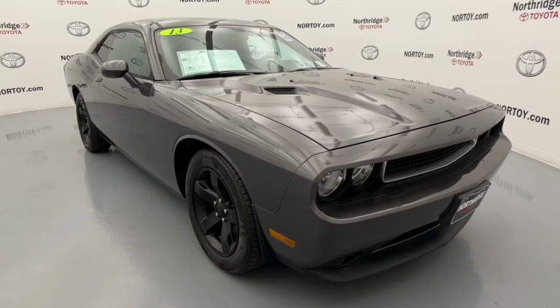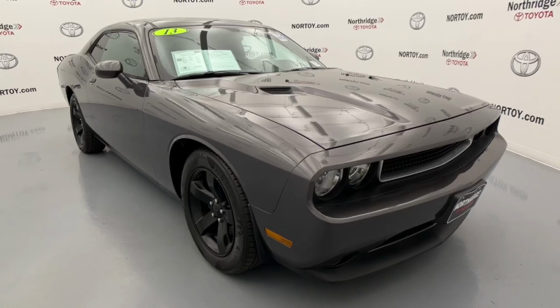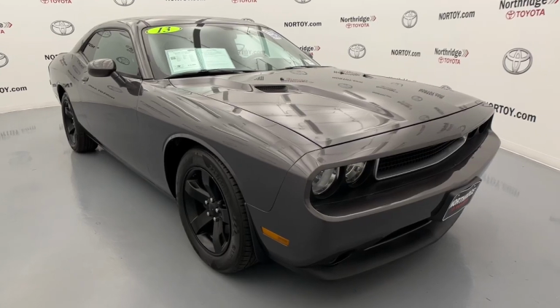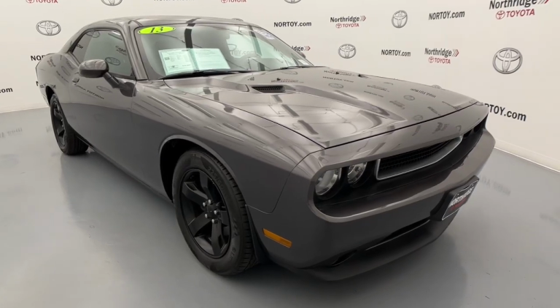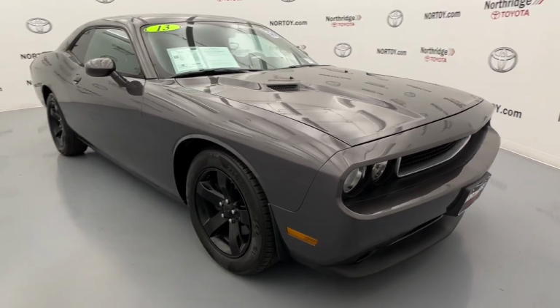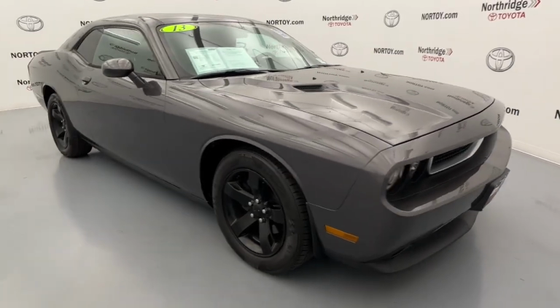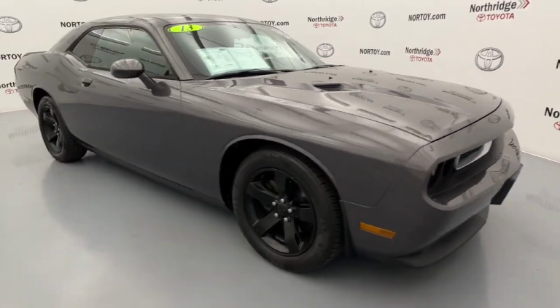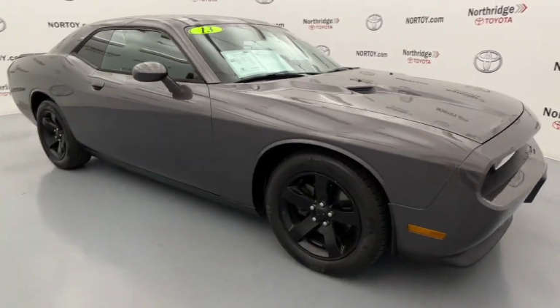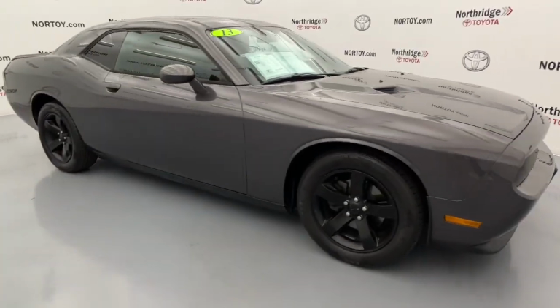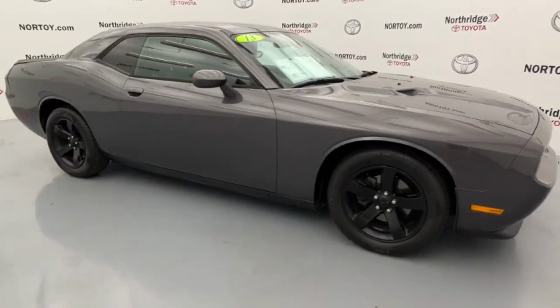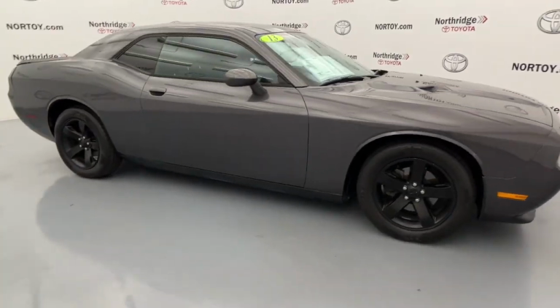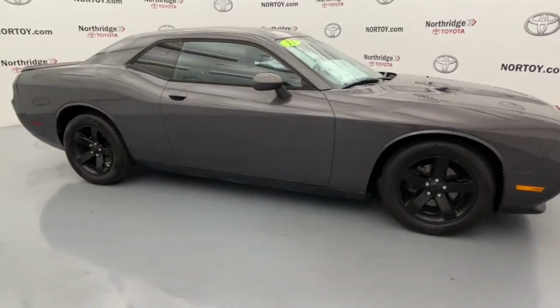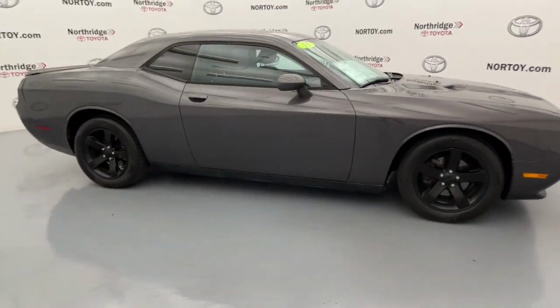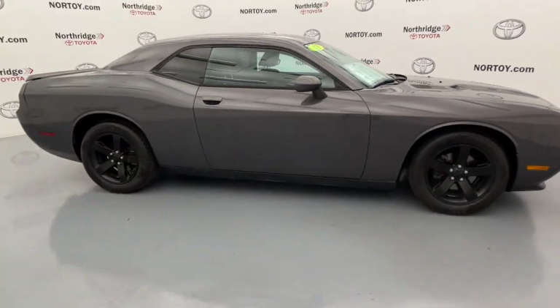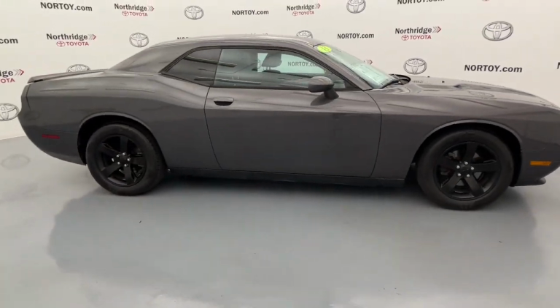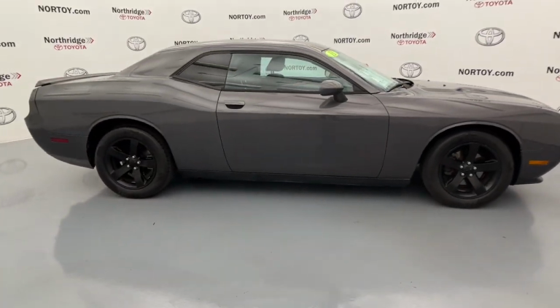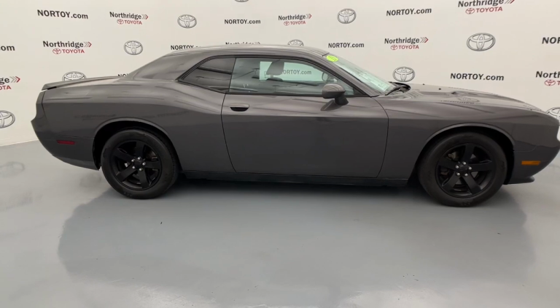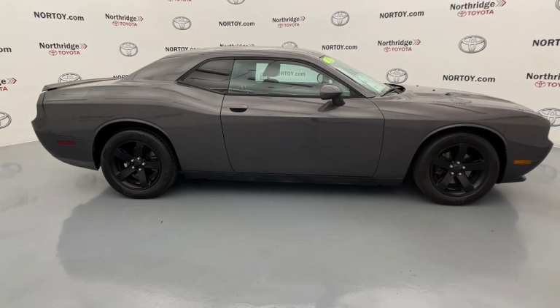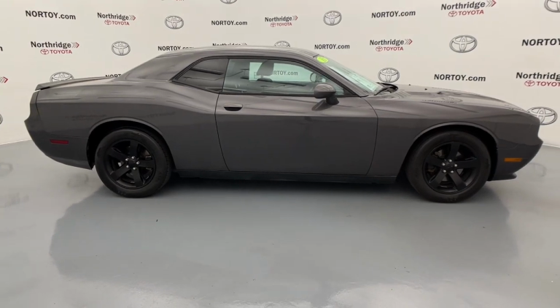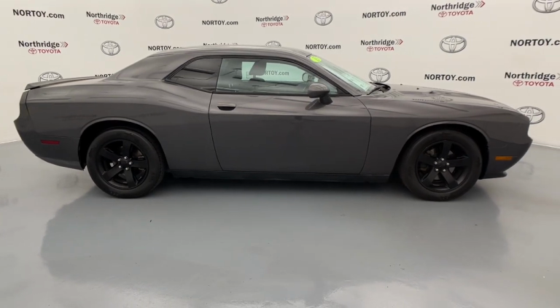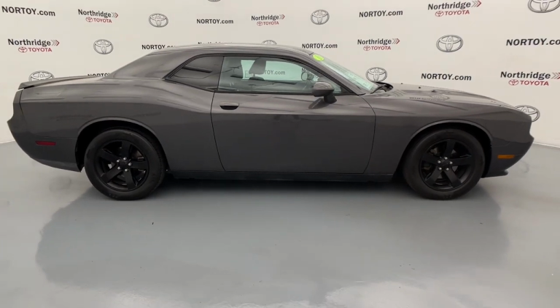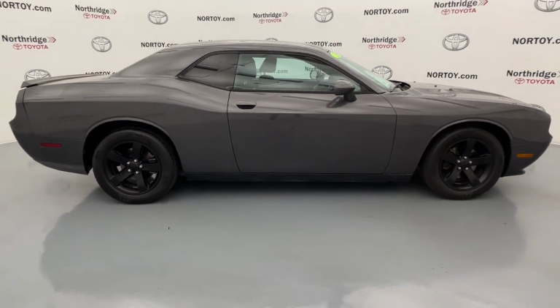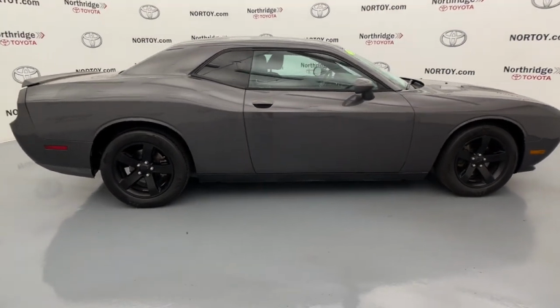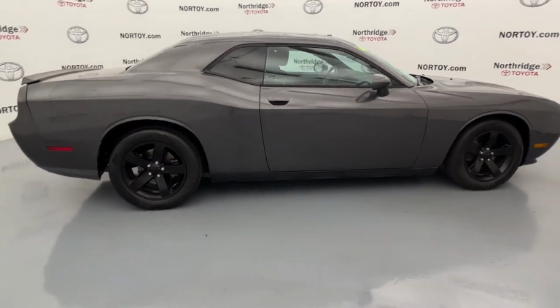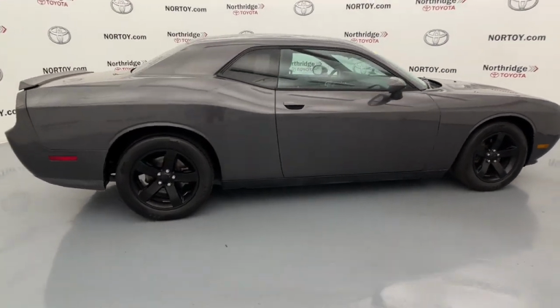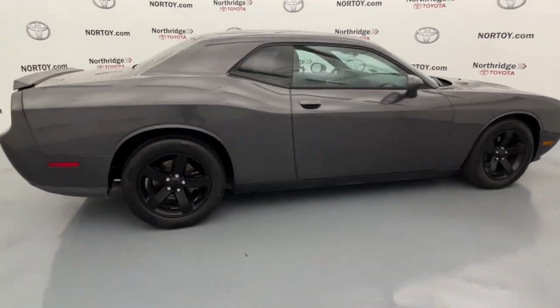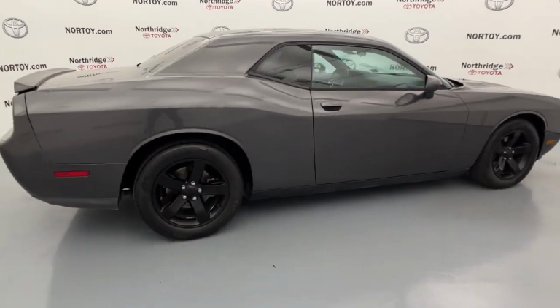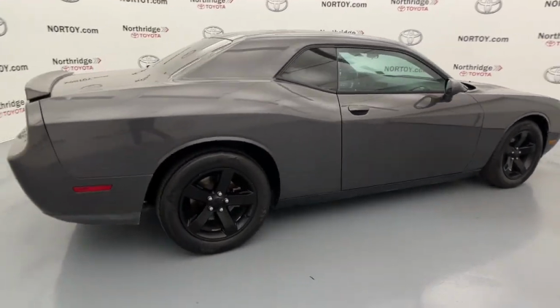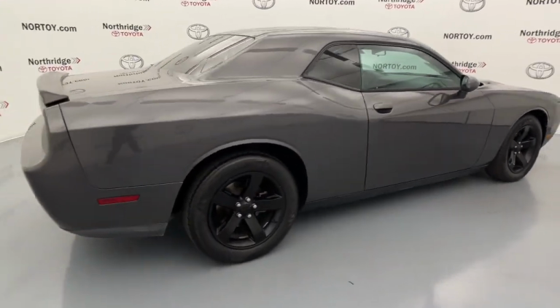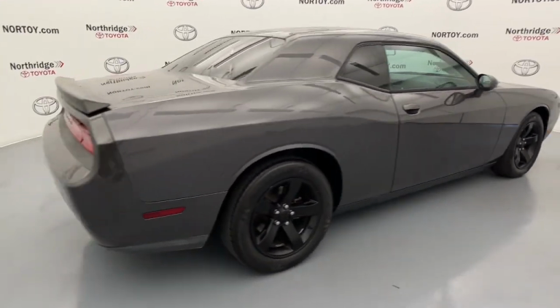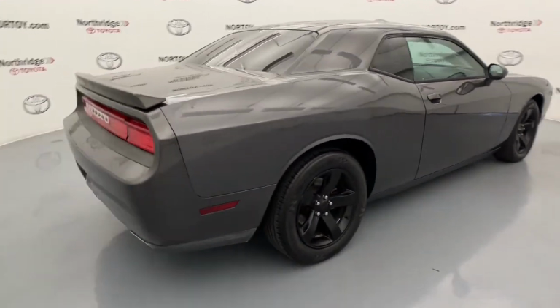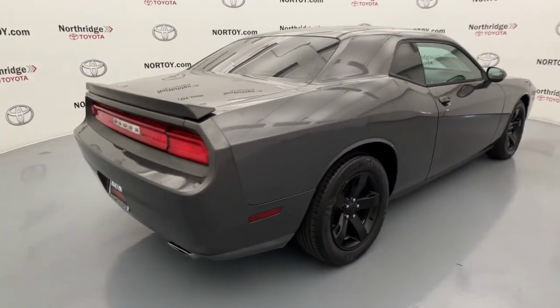Look no further than the 2013 Dodge Challenger. With less than 120,000 miles on the odometer, this vehicle provides excellent value.